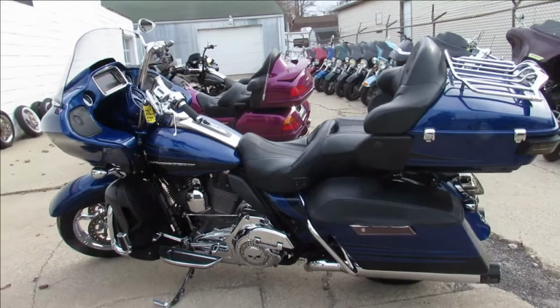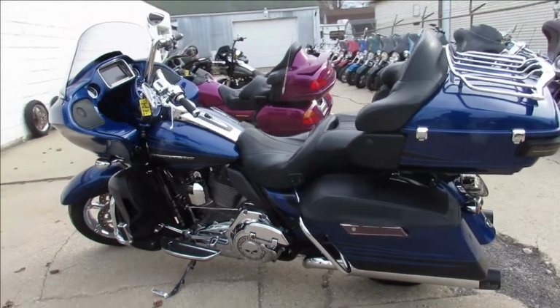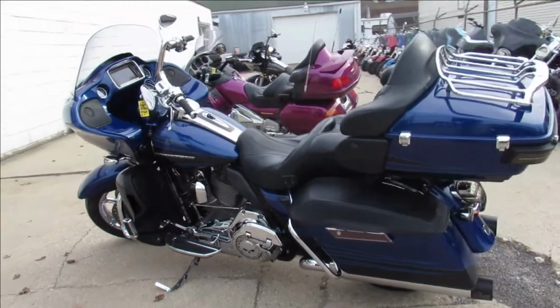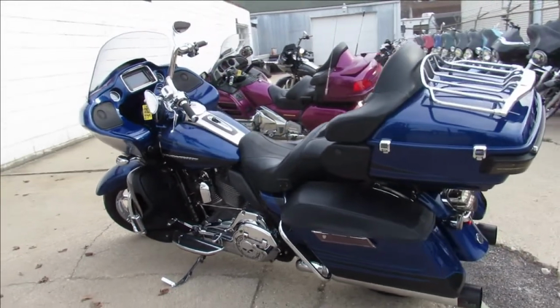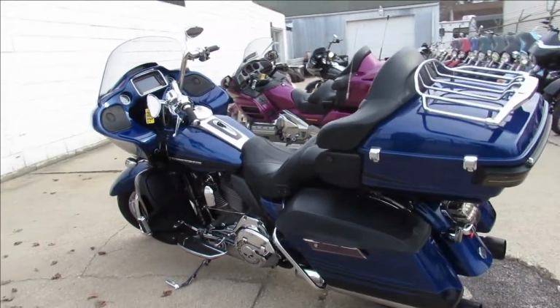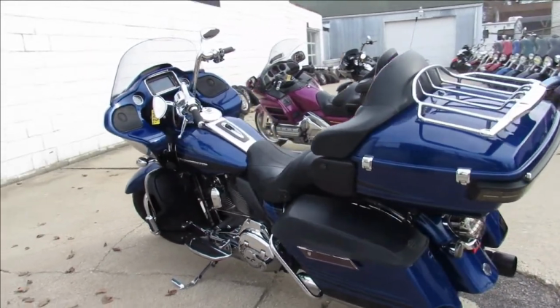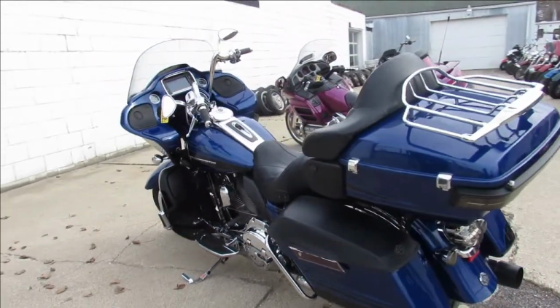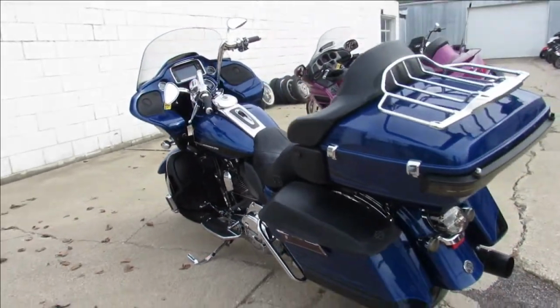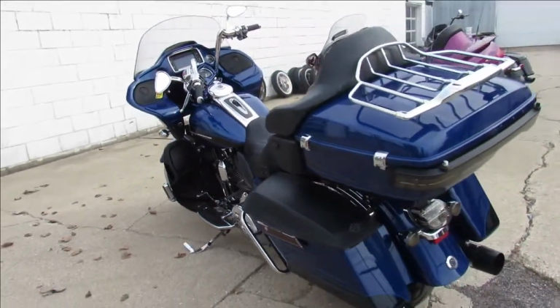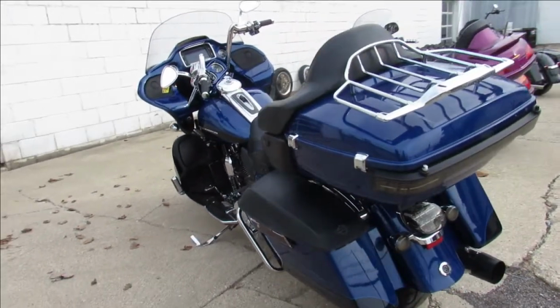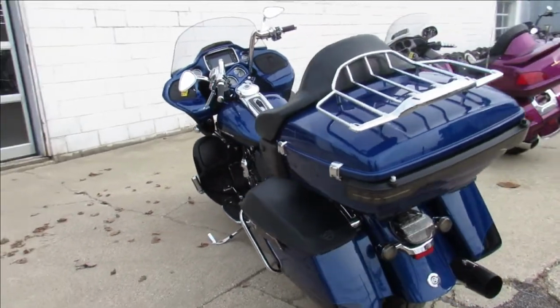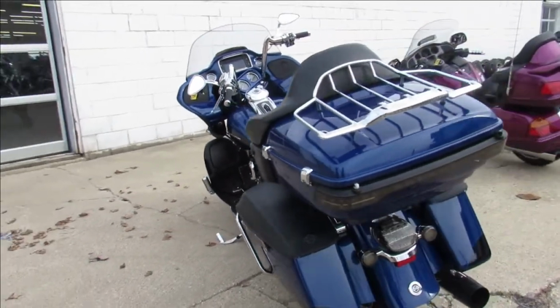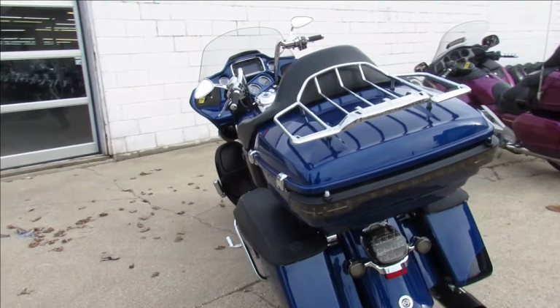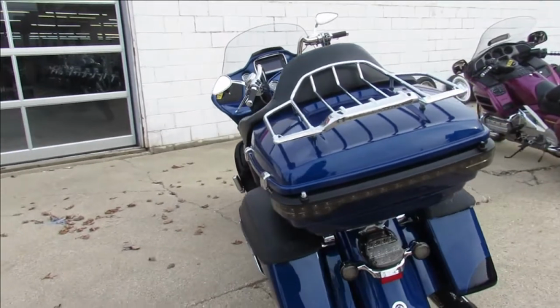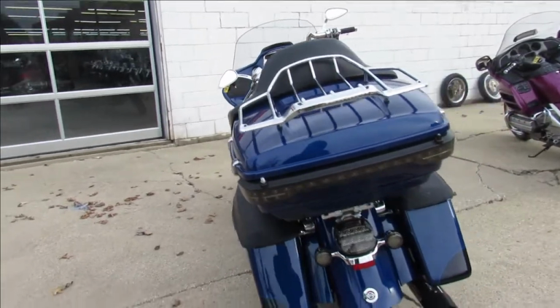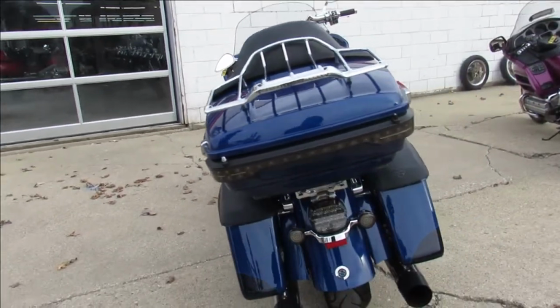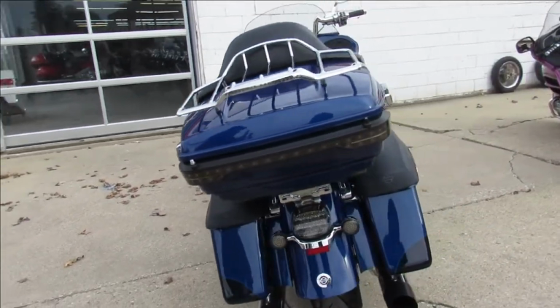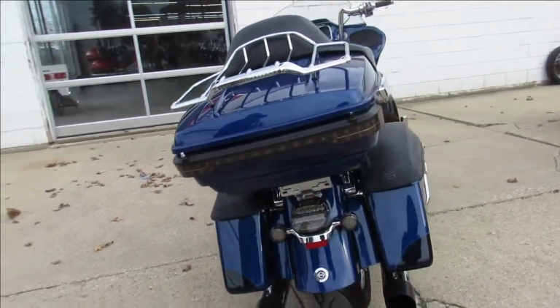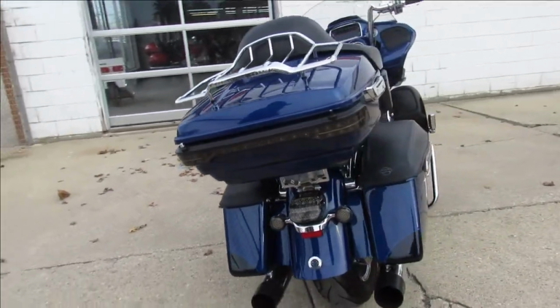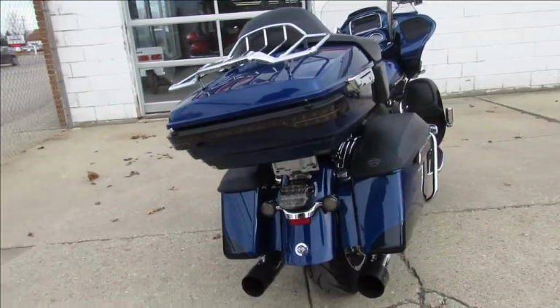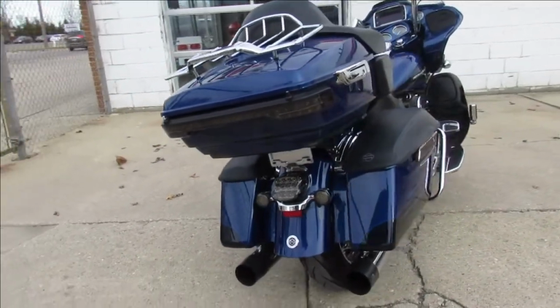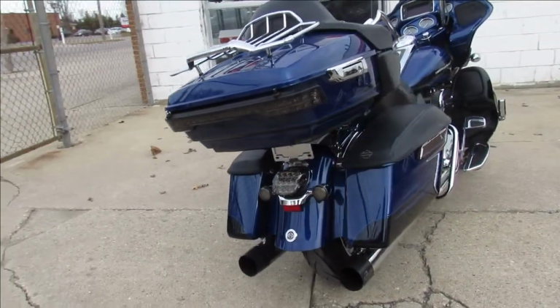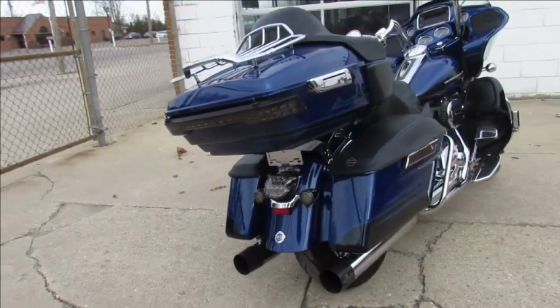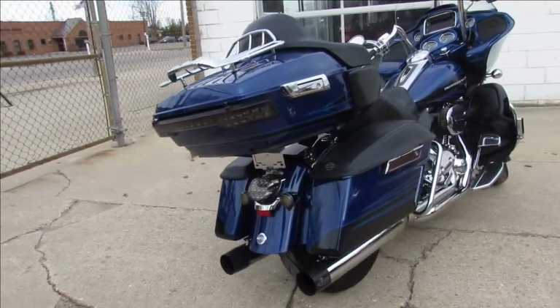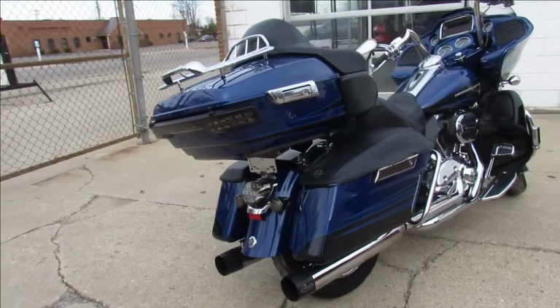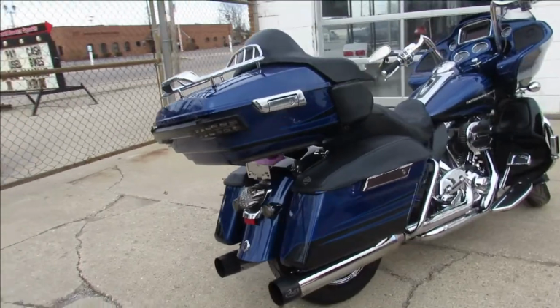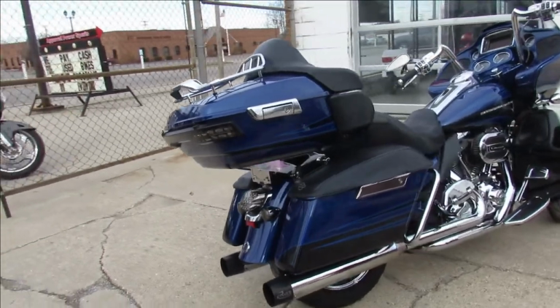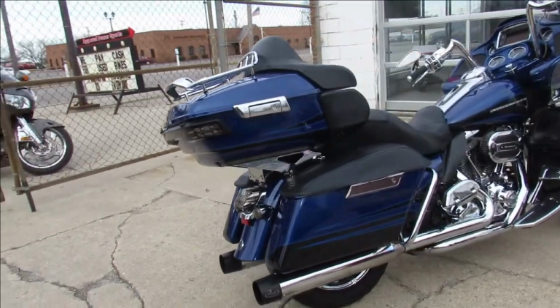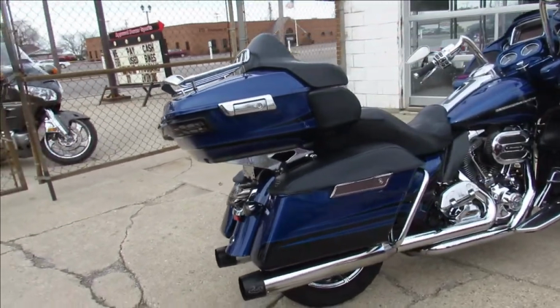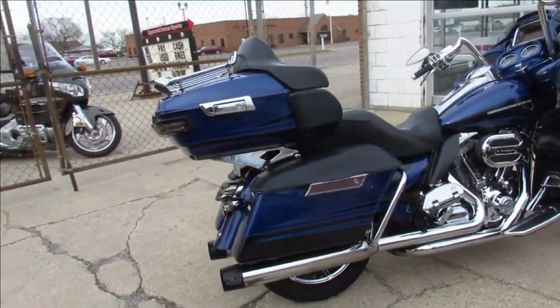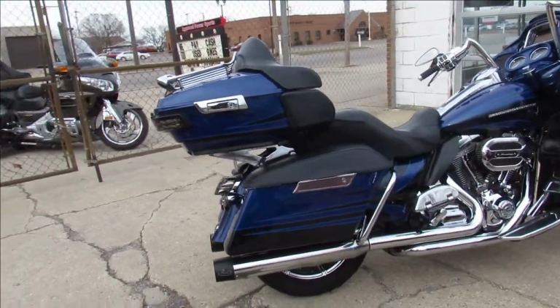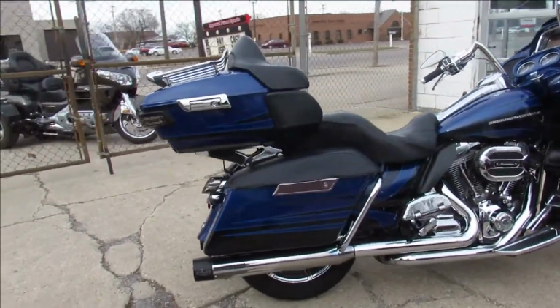This one here is a 2015 Screaming Eagle Ultra, just dripping in chrome, super clean. It's got that 110 cubic inch motor that runs strong. Sold for over $40,000 new — own it for half price.